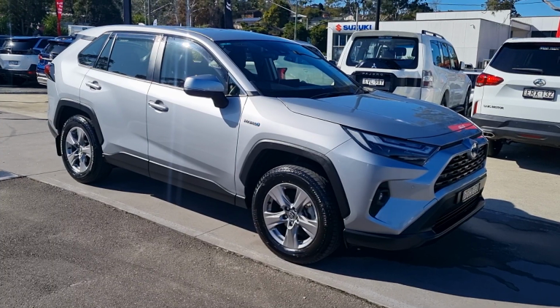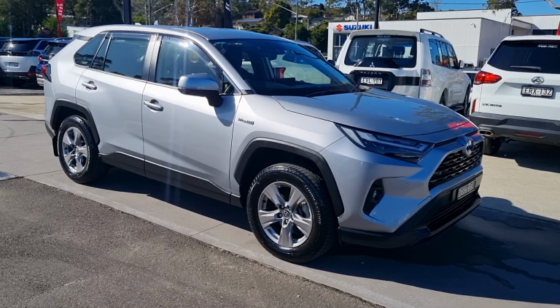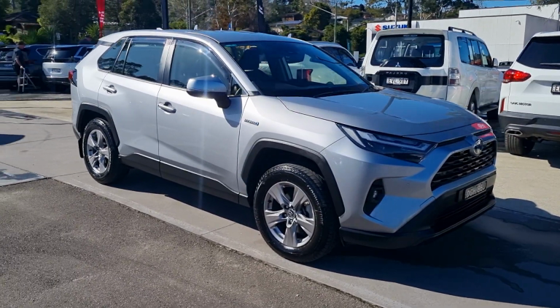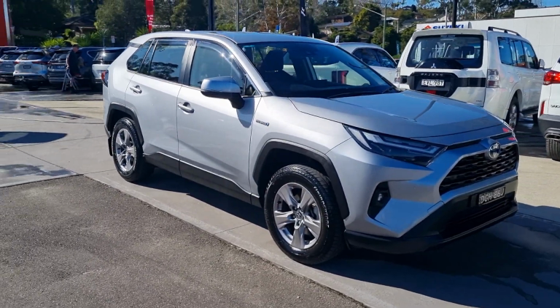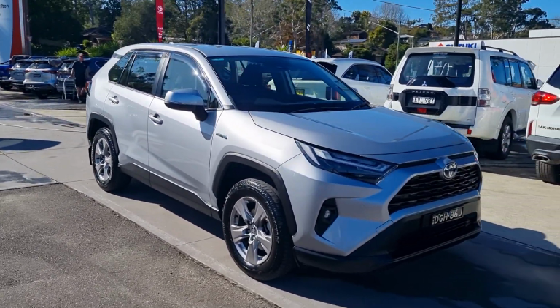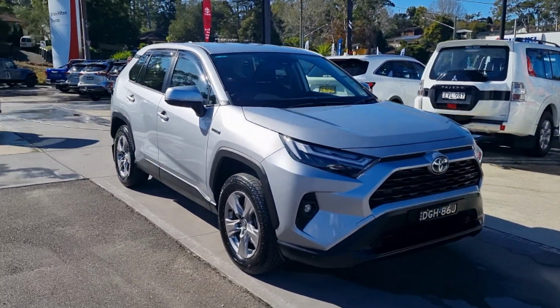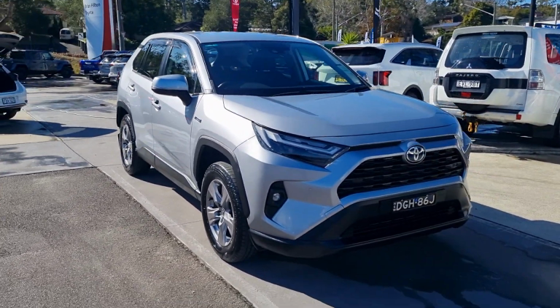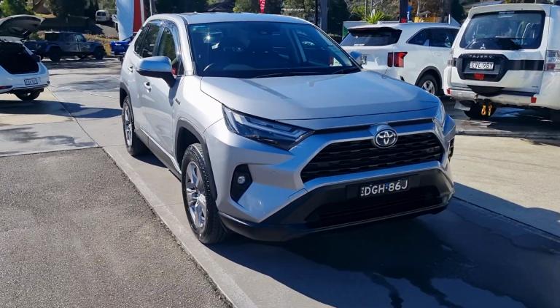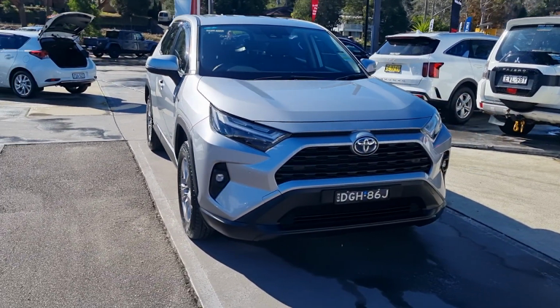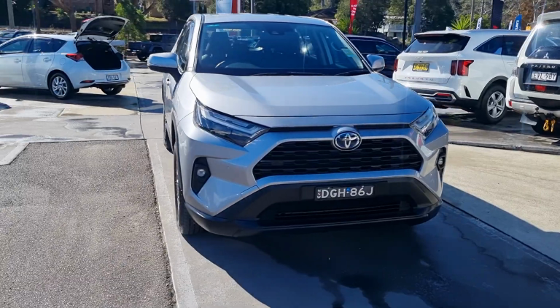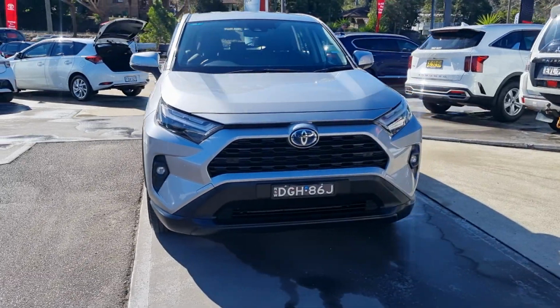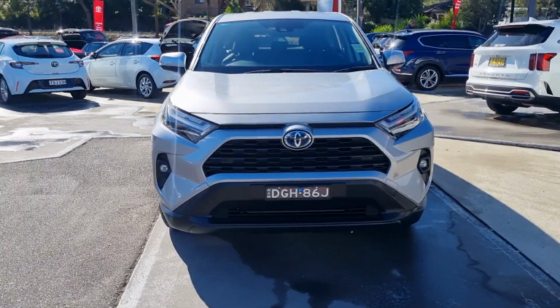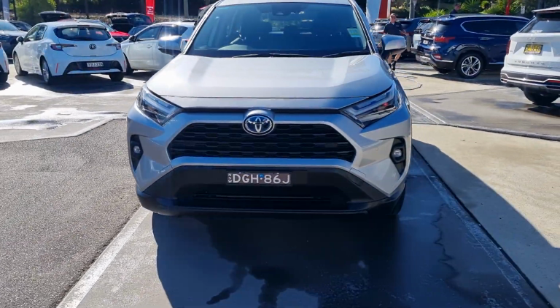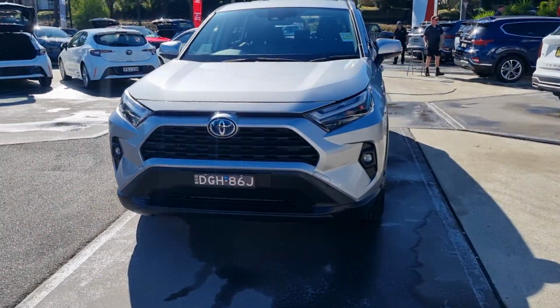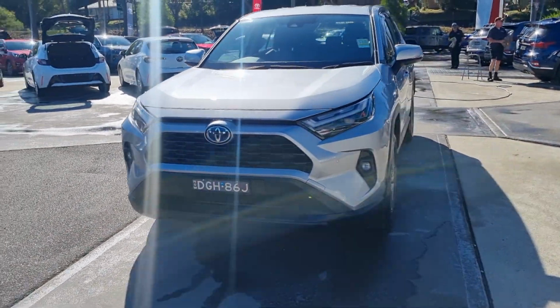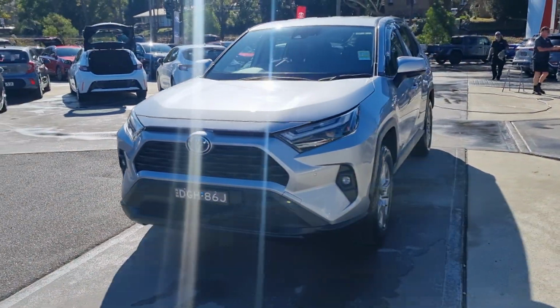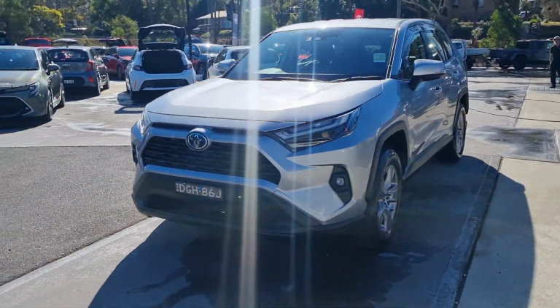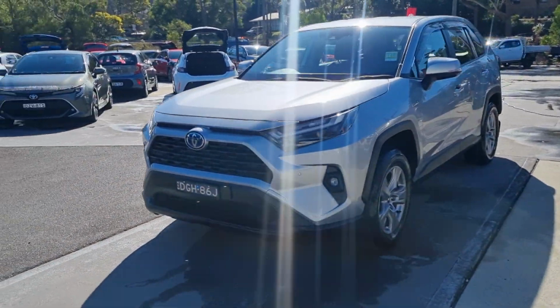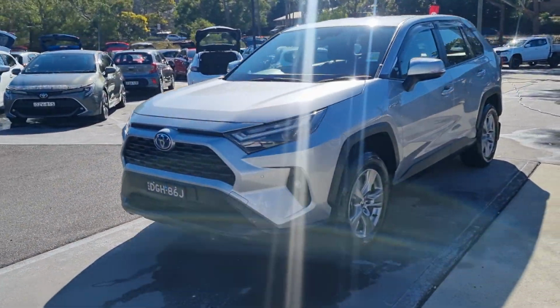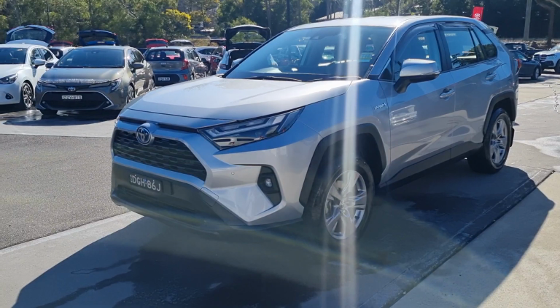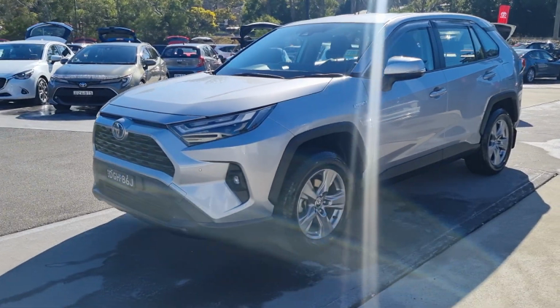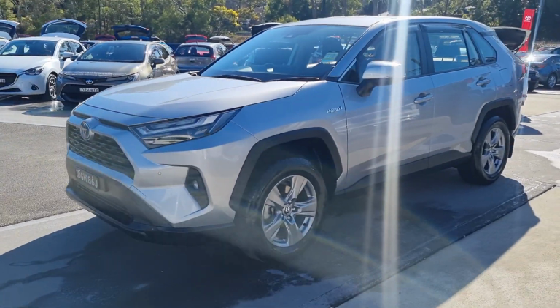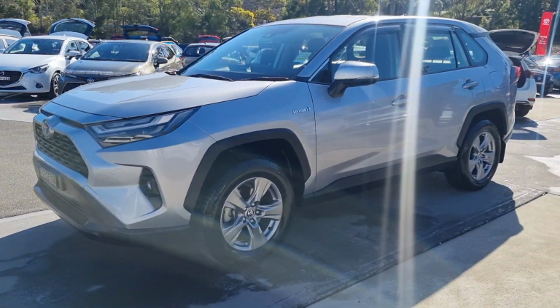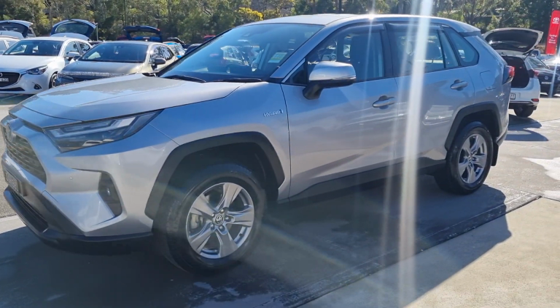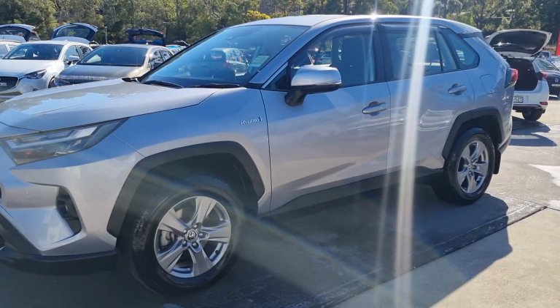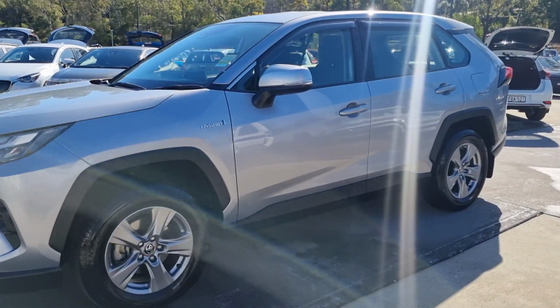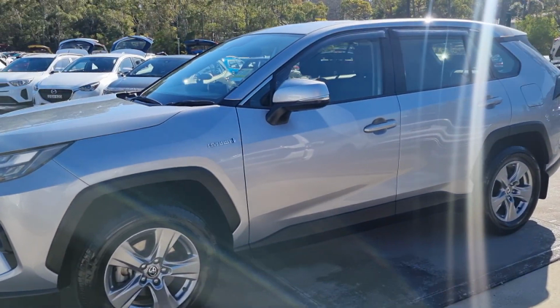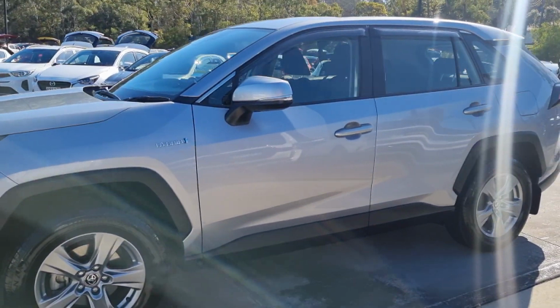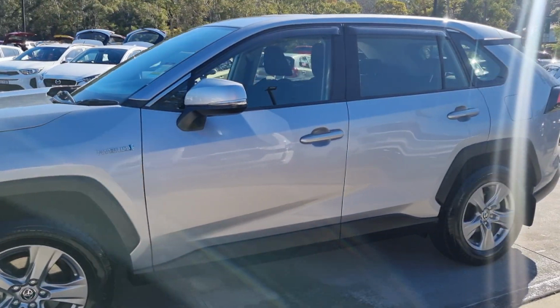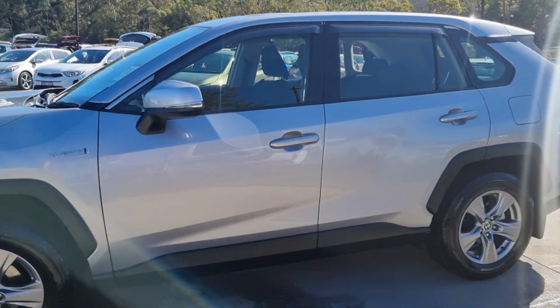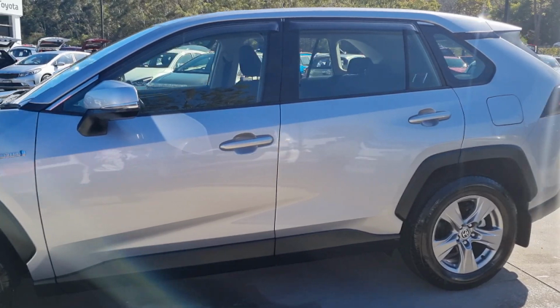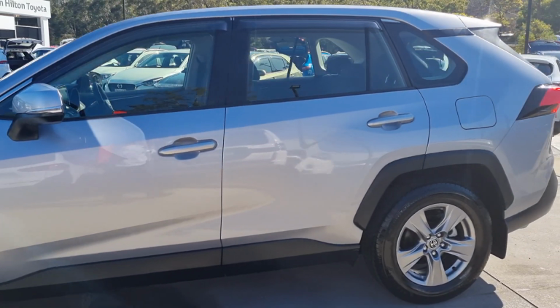Hey folks, I've got an April-built 2020 Toyota RAV4 Hybrid. It's a GX, two-wheel drive, 2.5 litre.